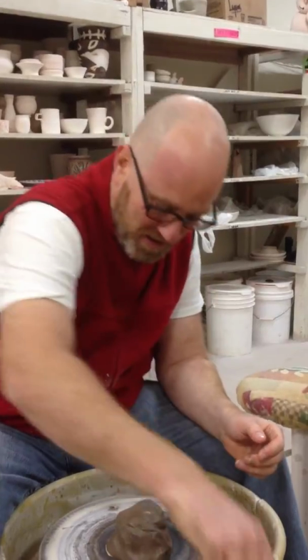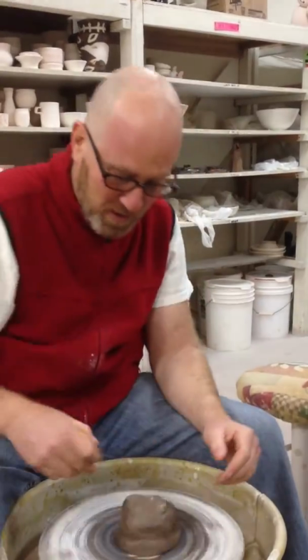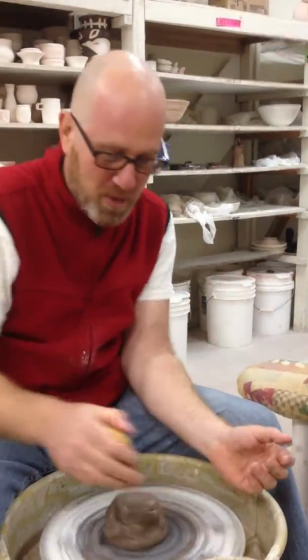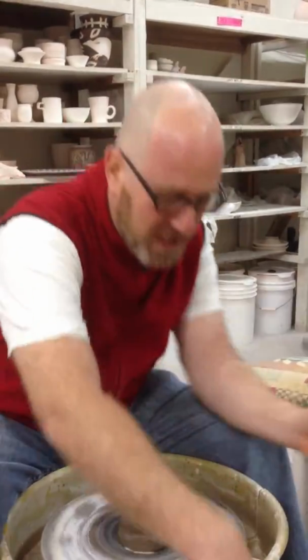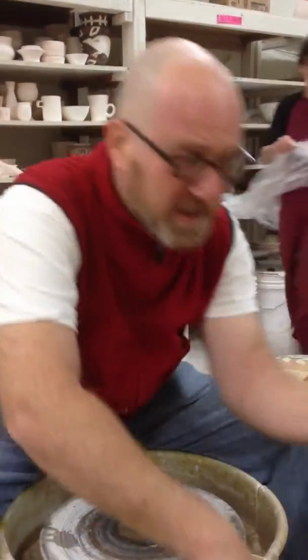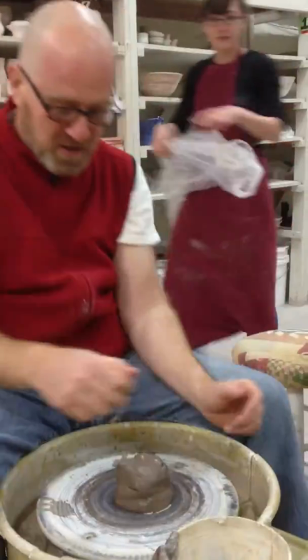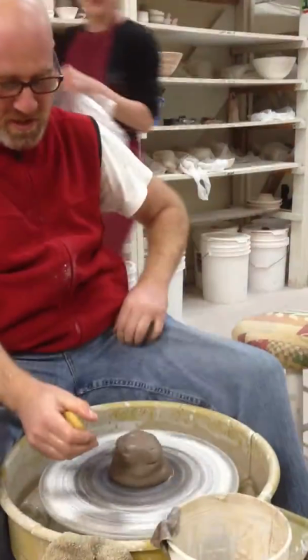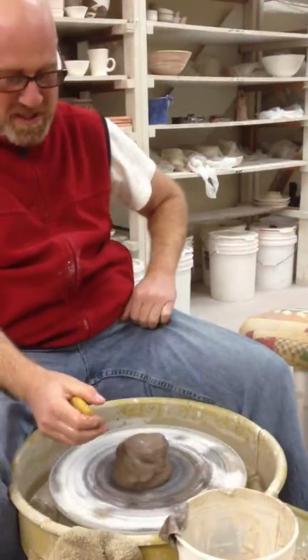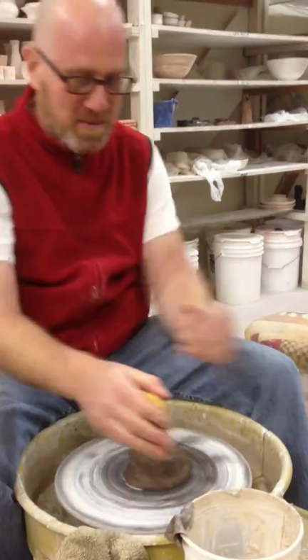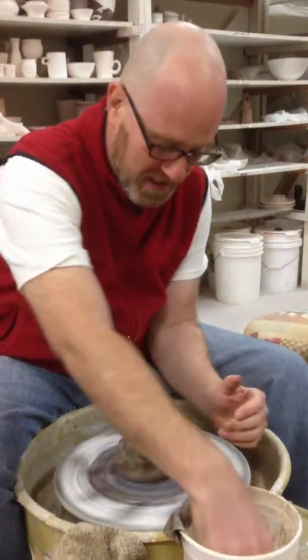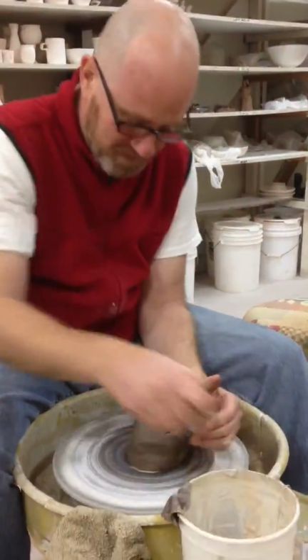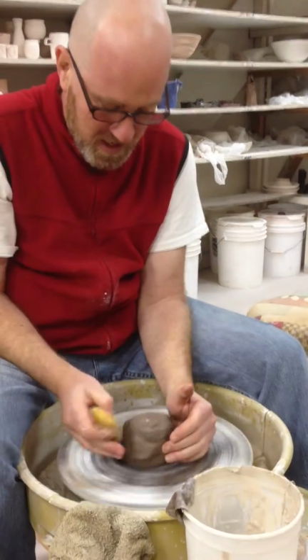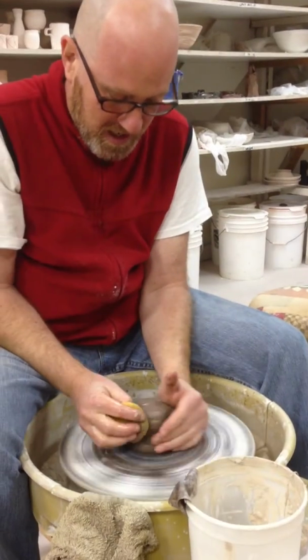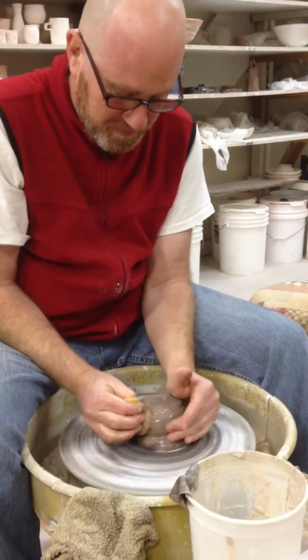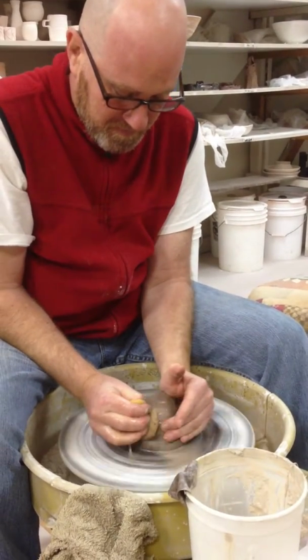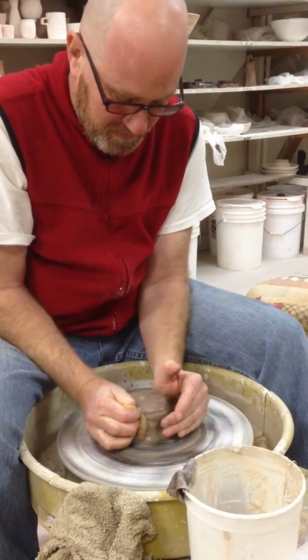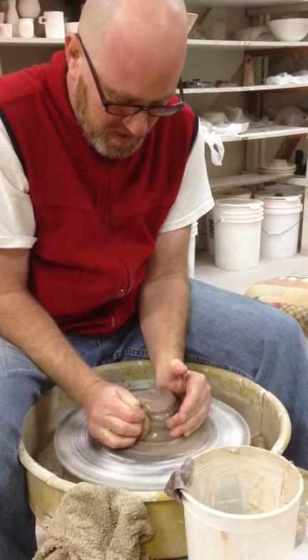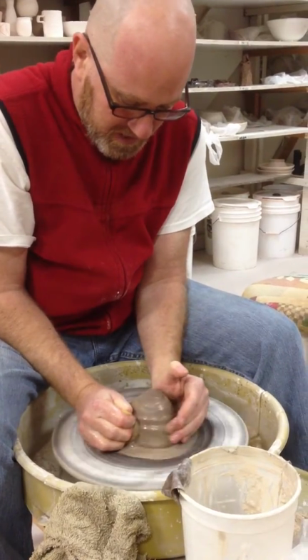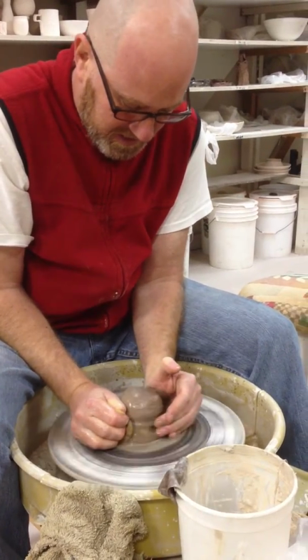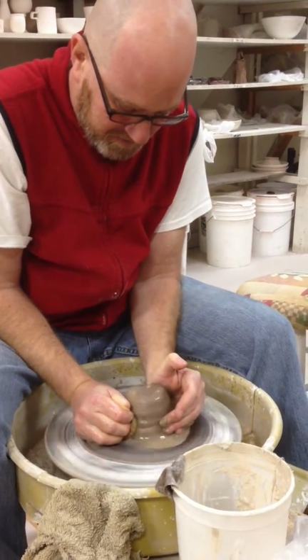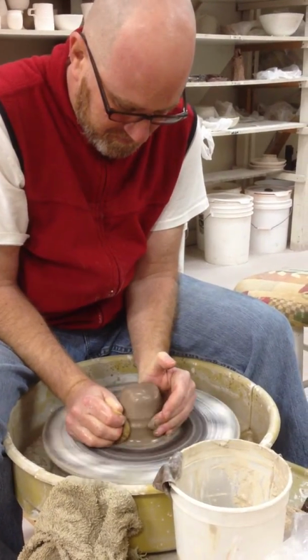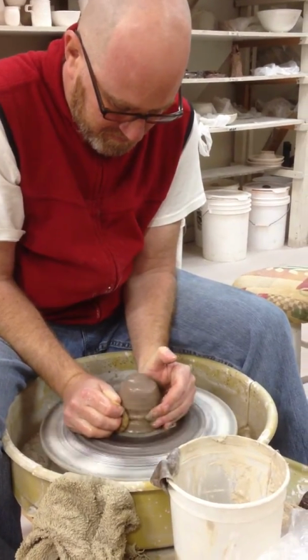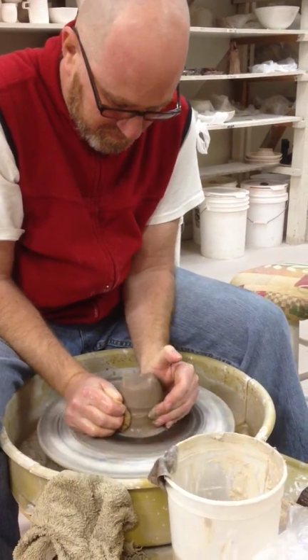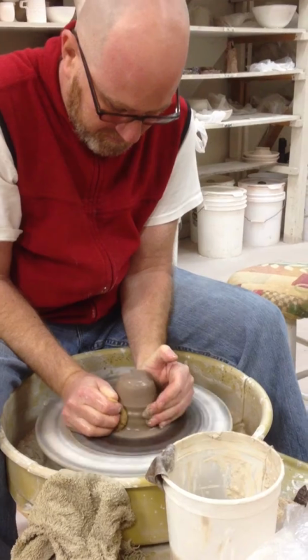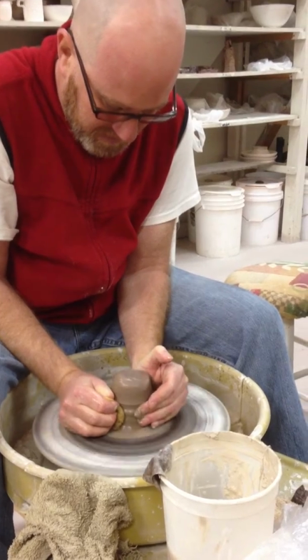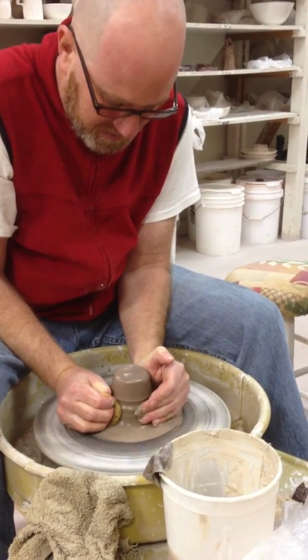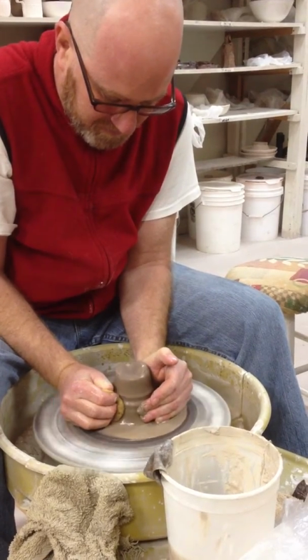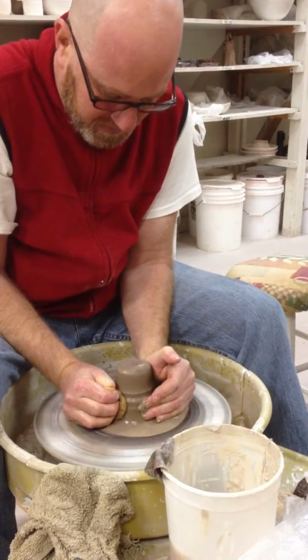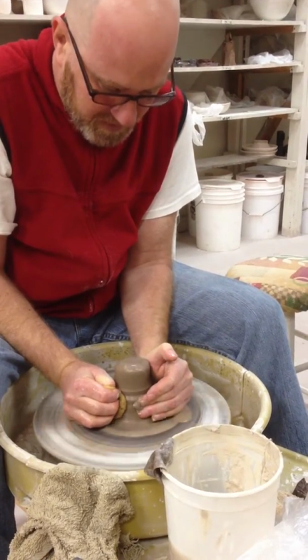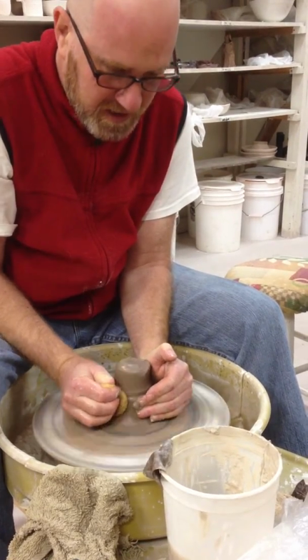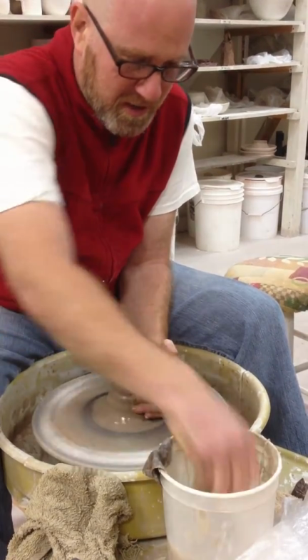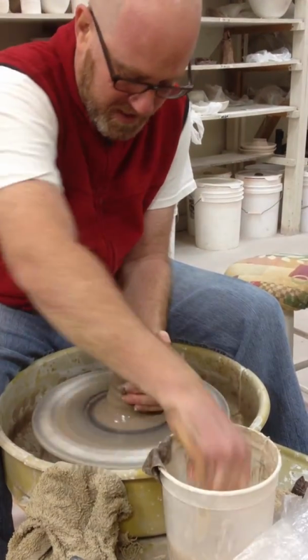Alright, so we're going to make a bowl today. I'm going to start by centering my piece of clay and we'll get this coning and dohing a little bit.